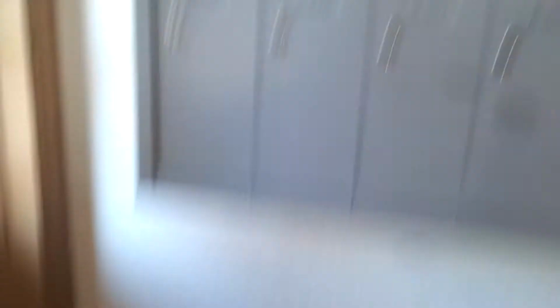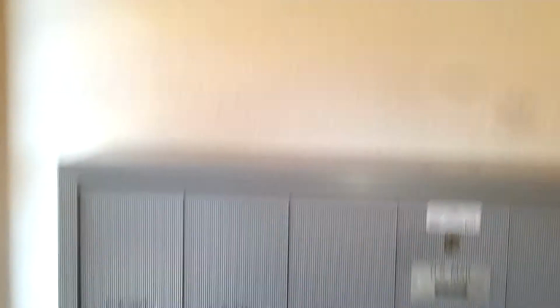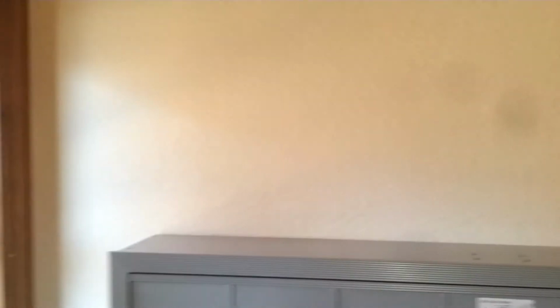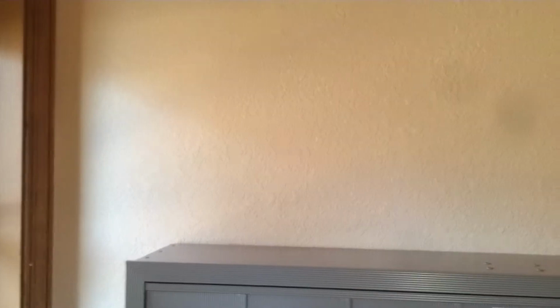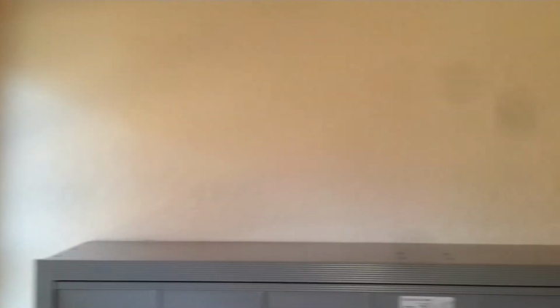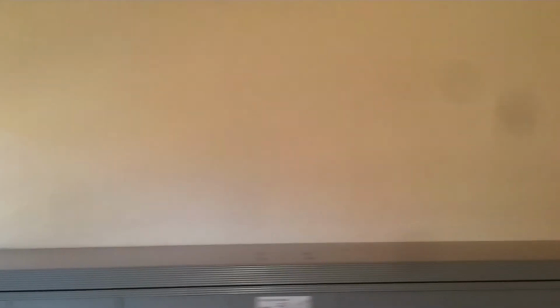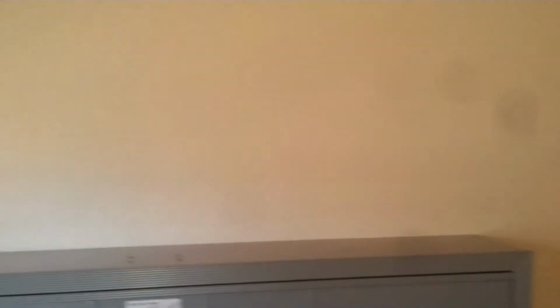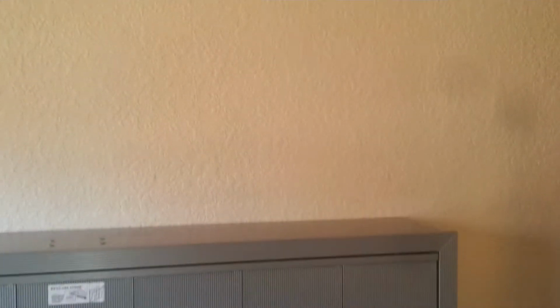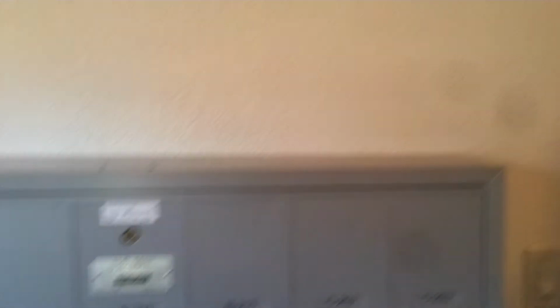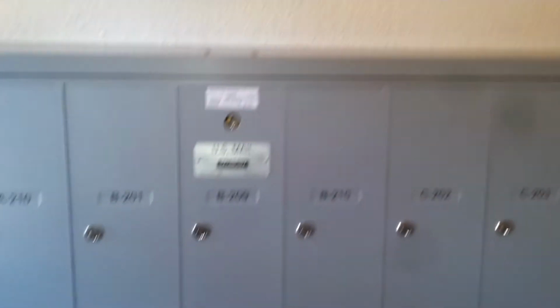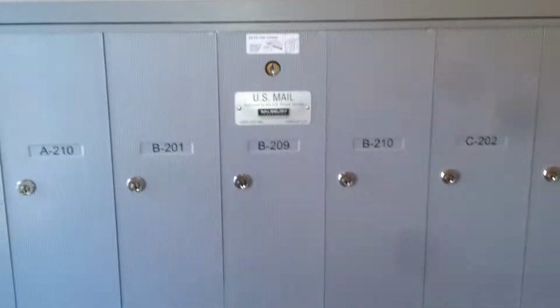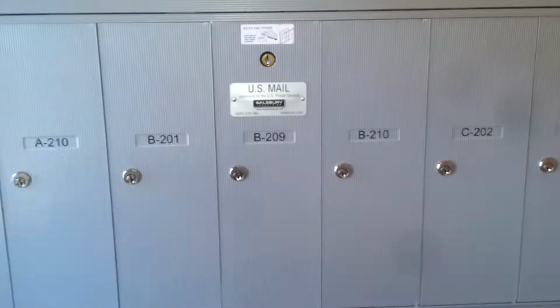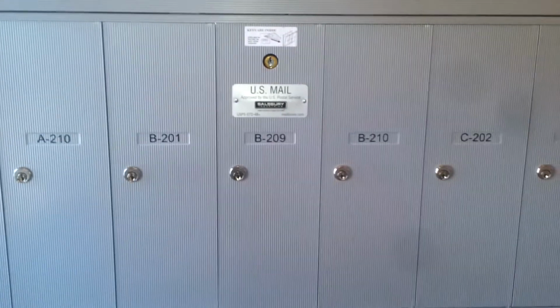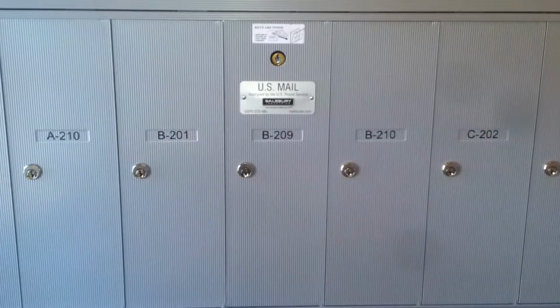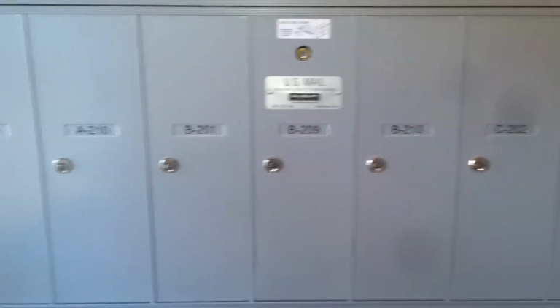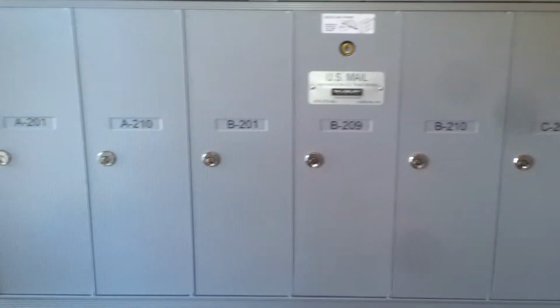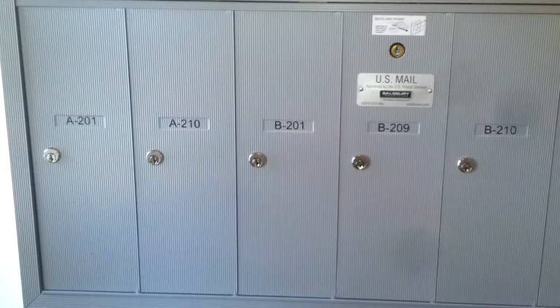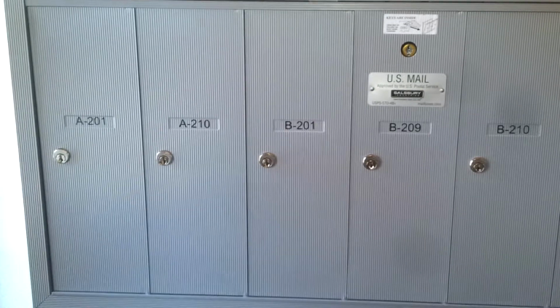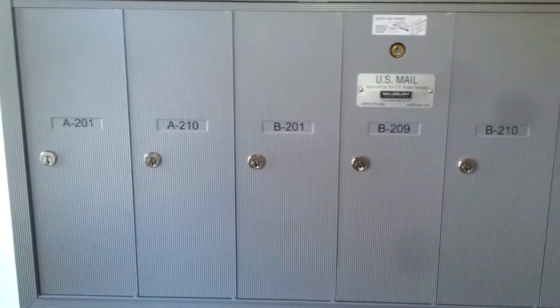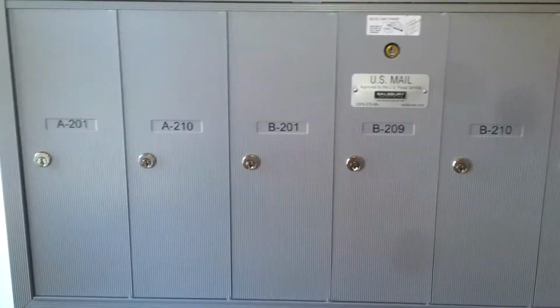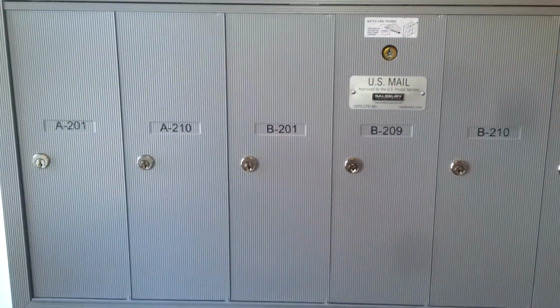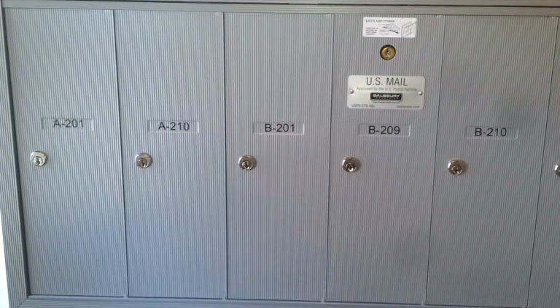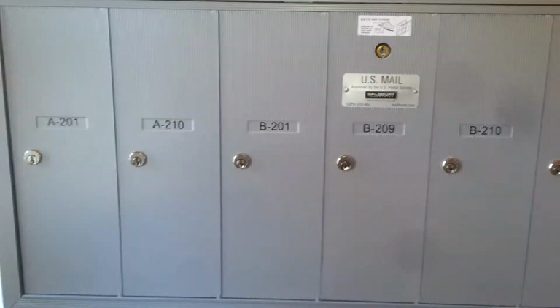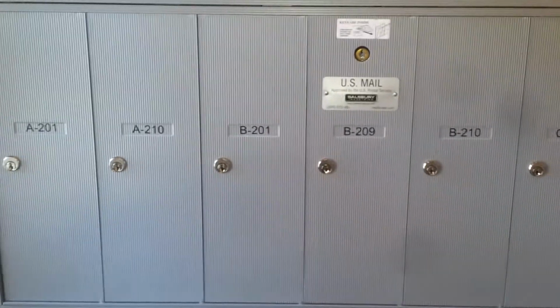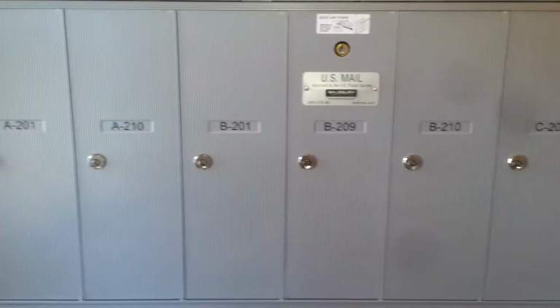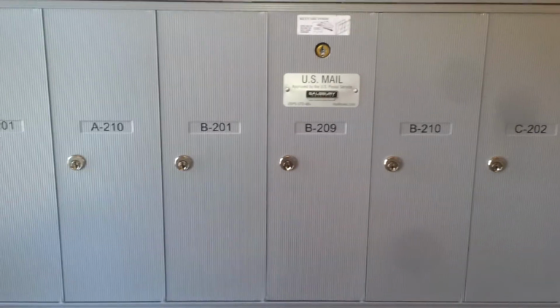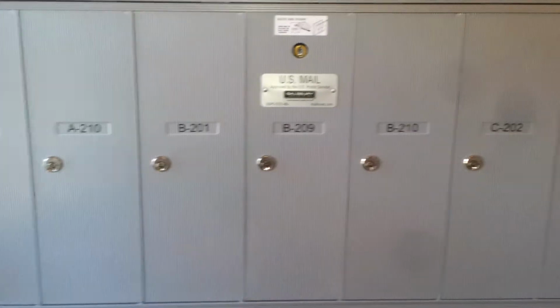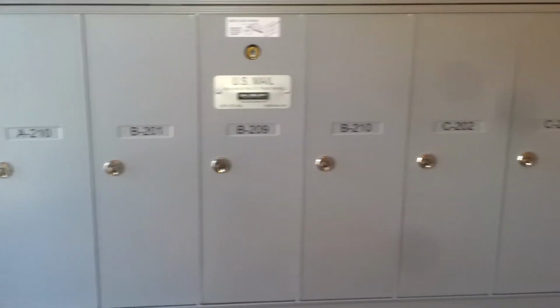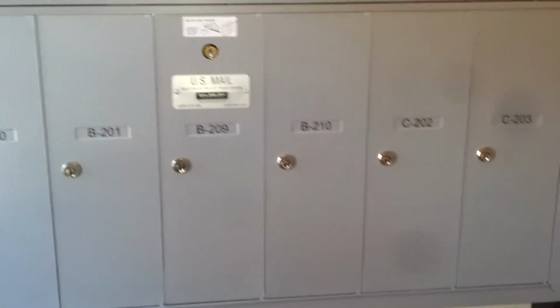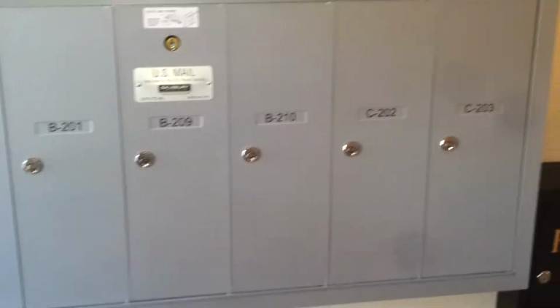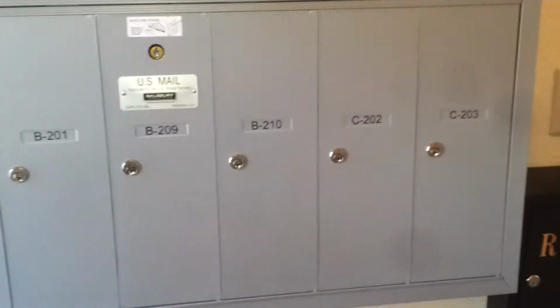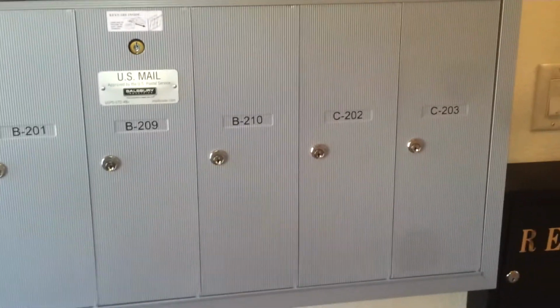We will also have a label right across the top there that says 101 East Main Street Upstairs Units. So please be advised all people who live upstairs or have suites or offices upstairs, your mail will now be delivered to this box. Thank you very much.